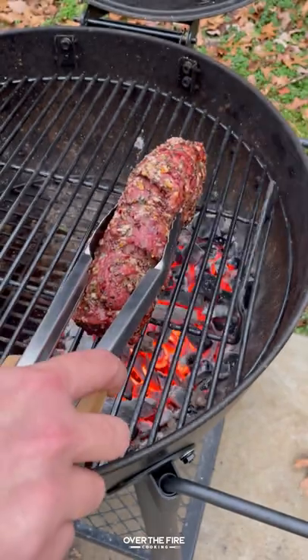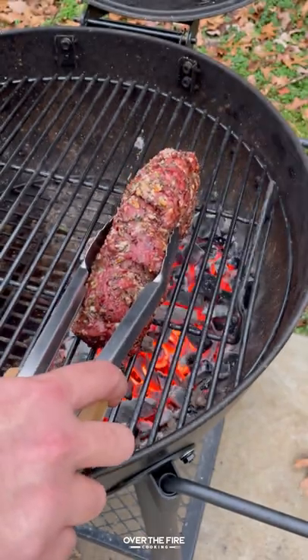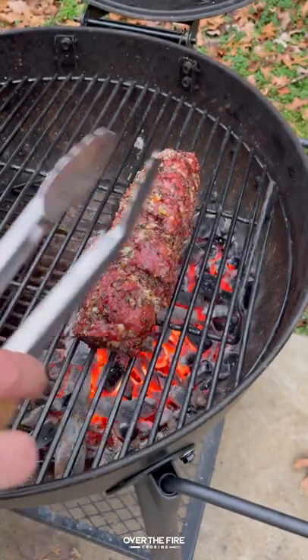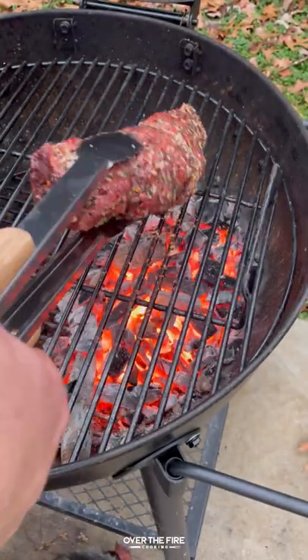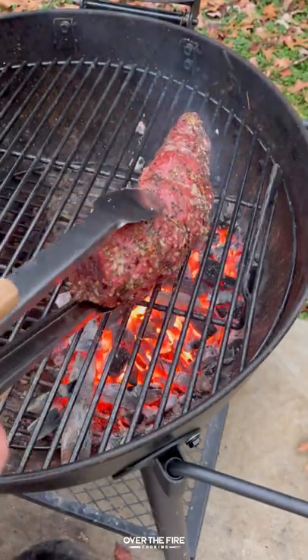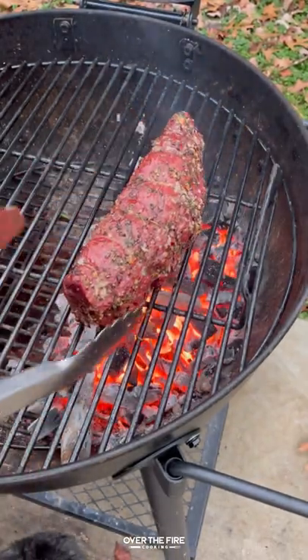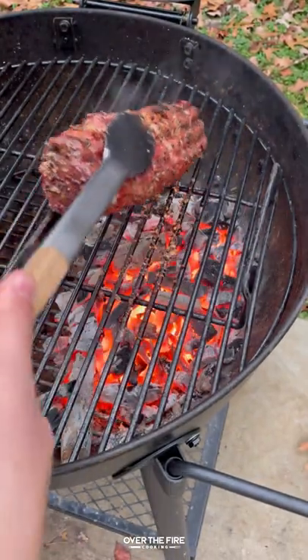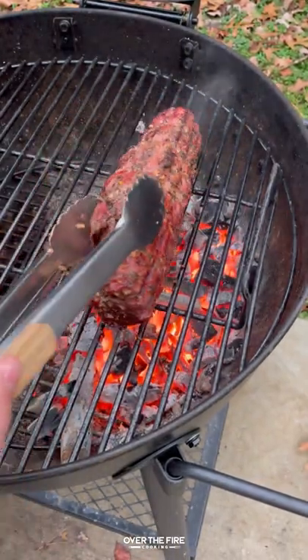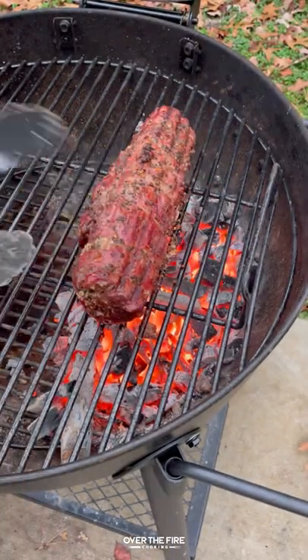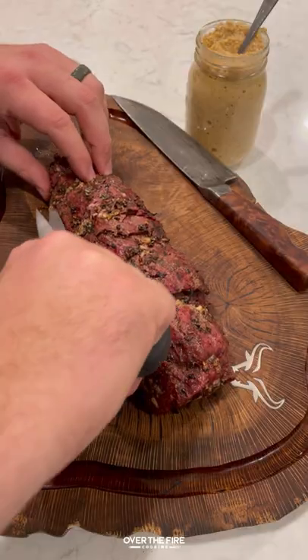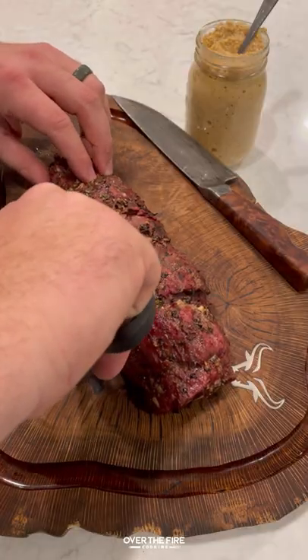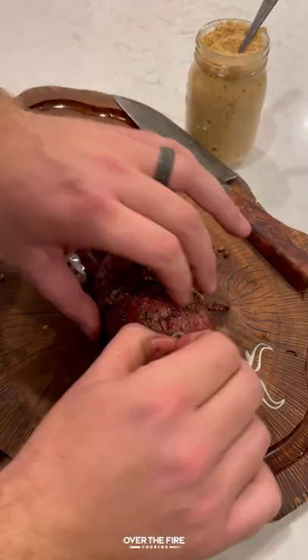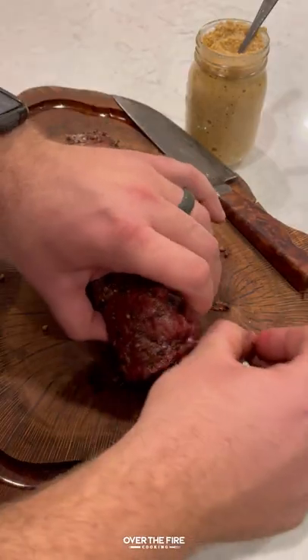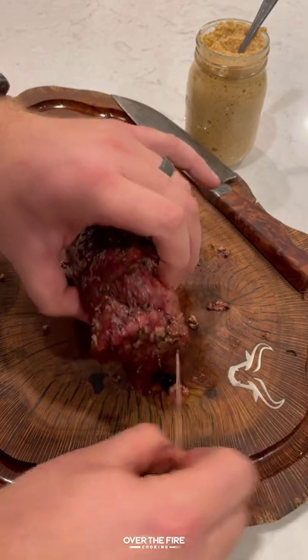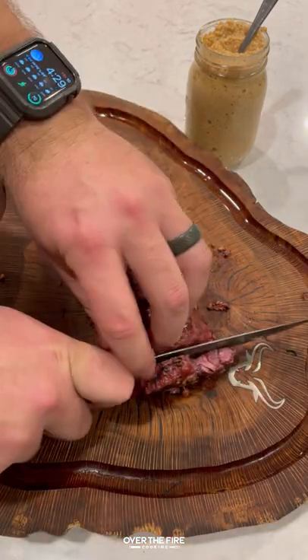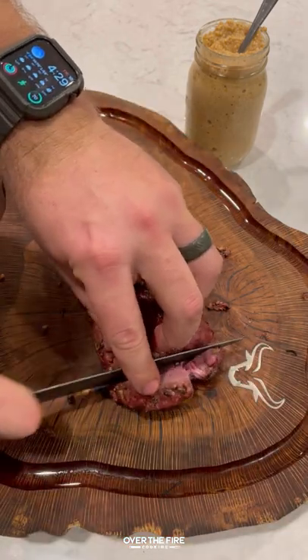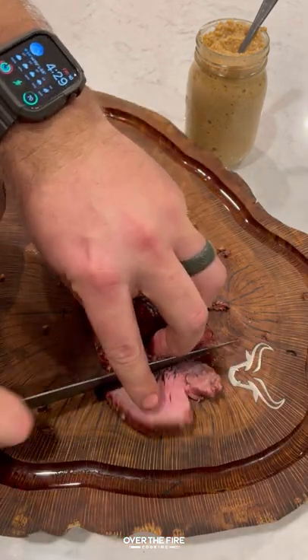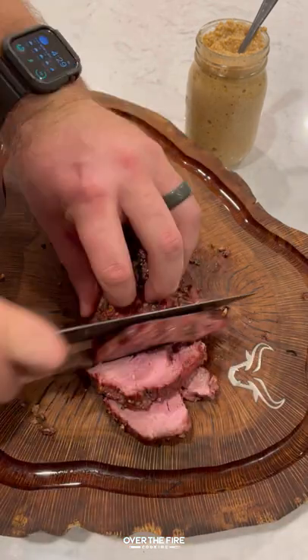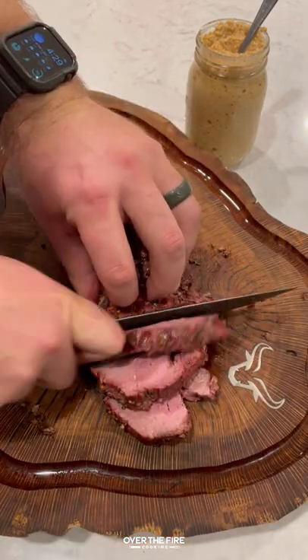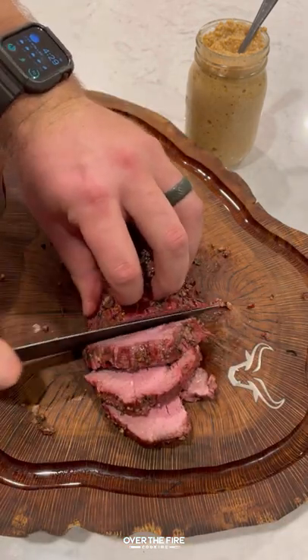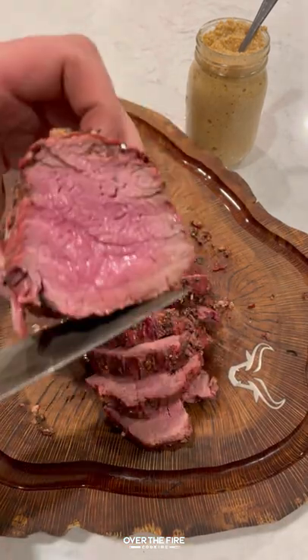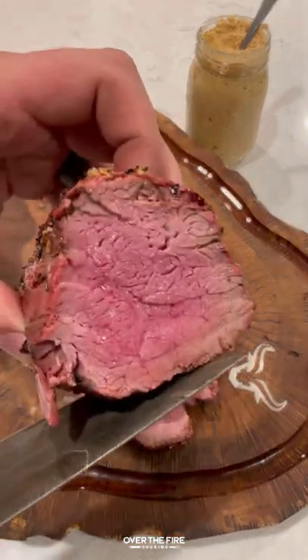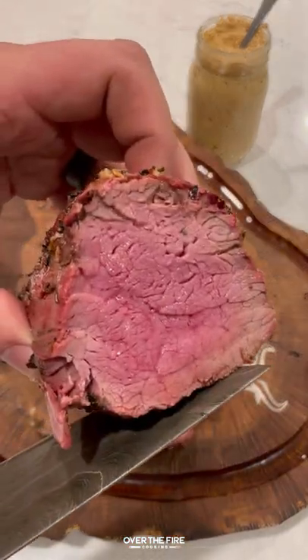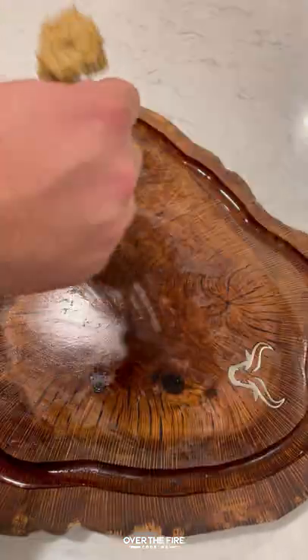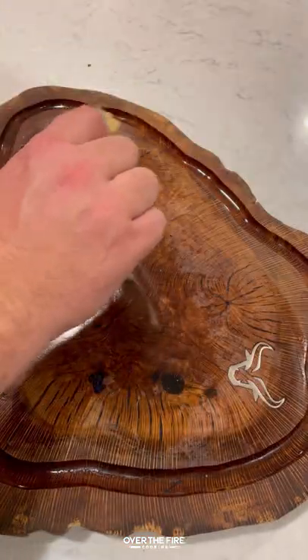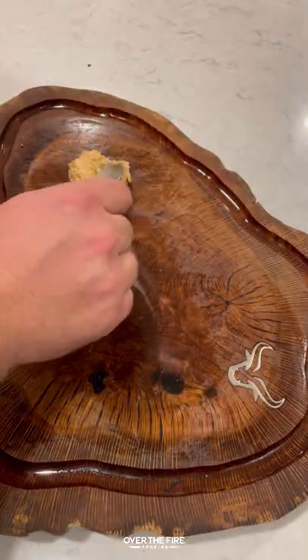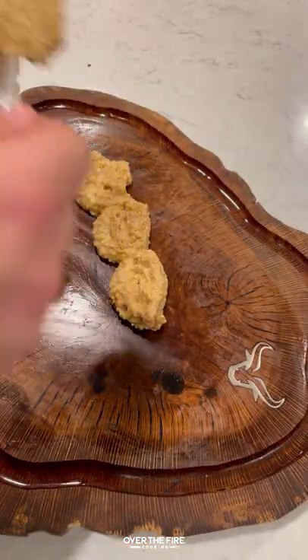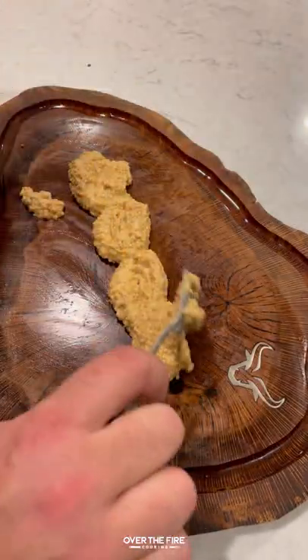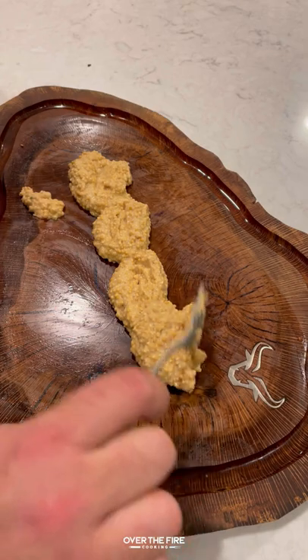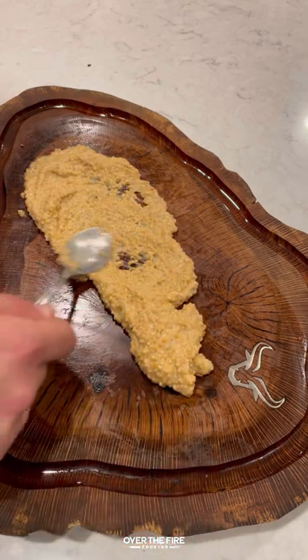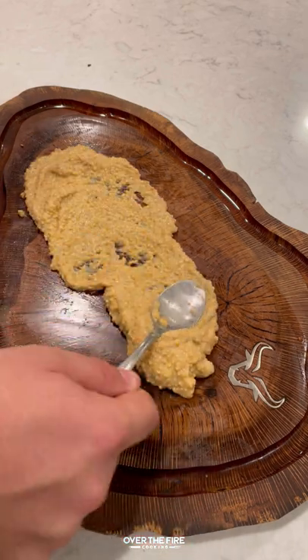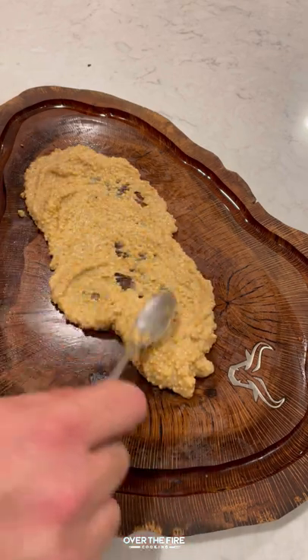Once that bison tenderloin's hit 120, pull it off, let it rest for 10 minutes. Then we're going to sear it off over high heat. Slice it up. I'm going to serve it on a bed of that spicy beer mustard.